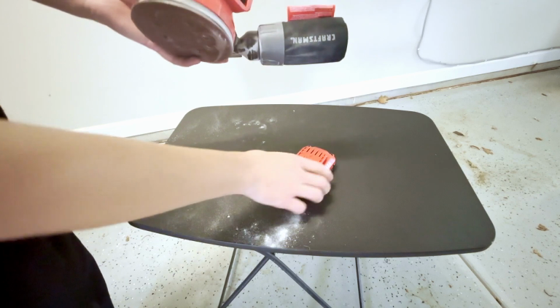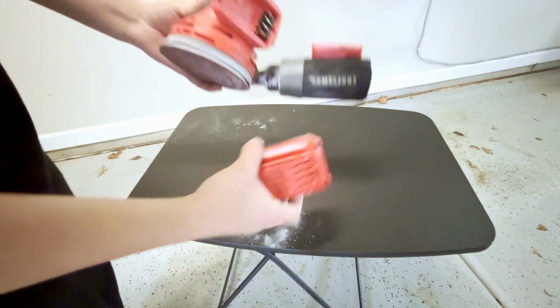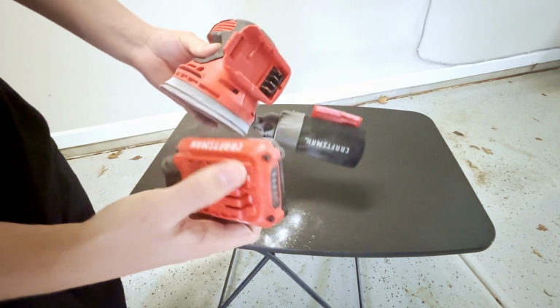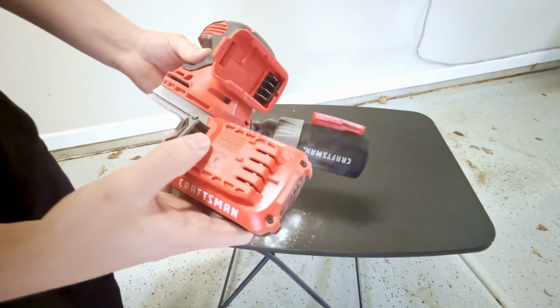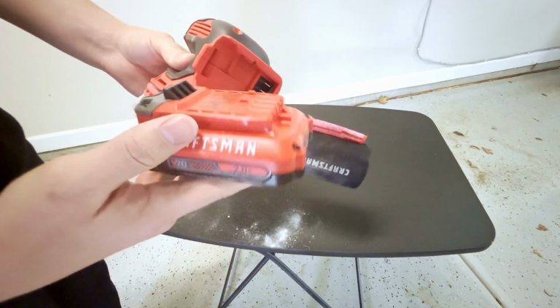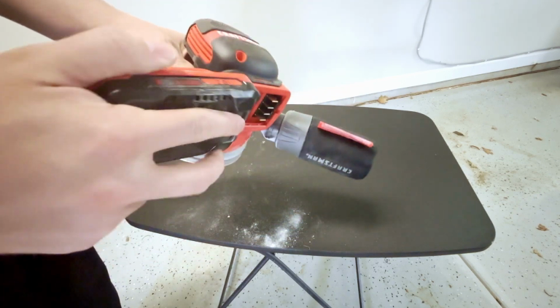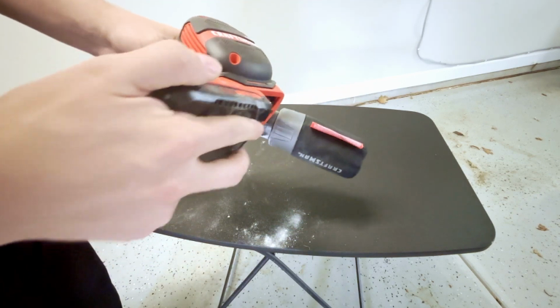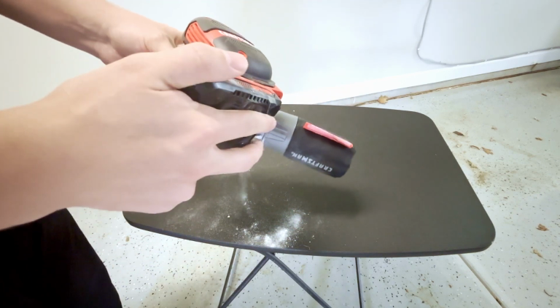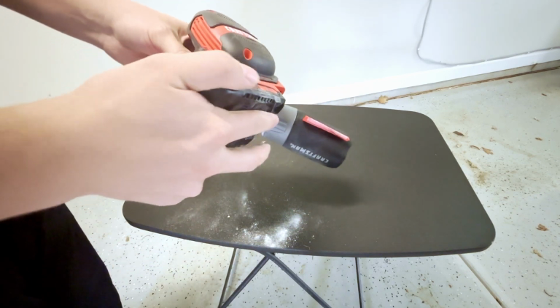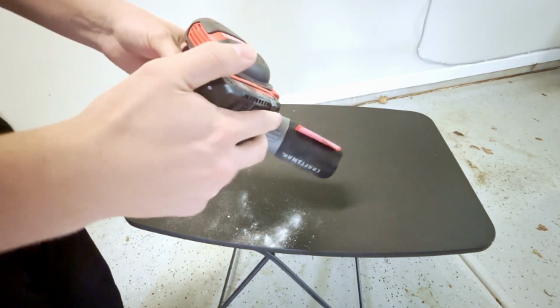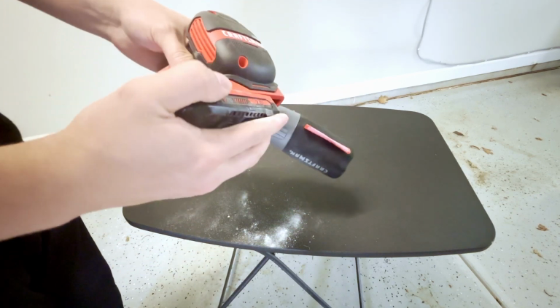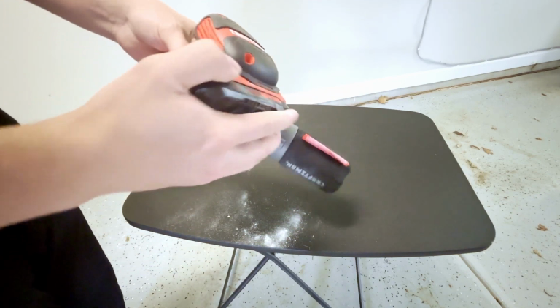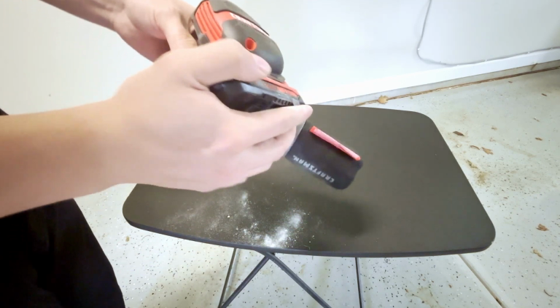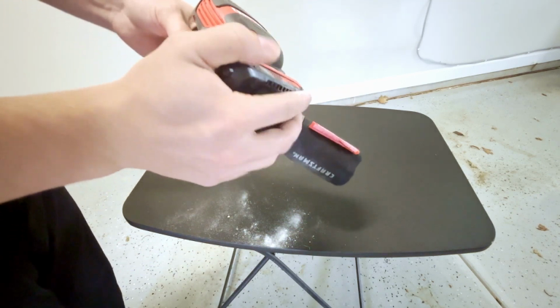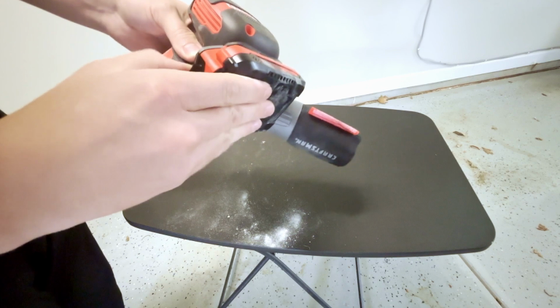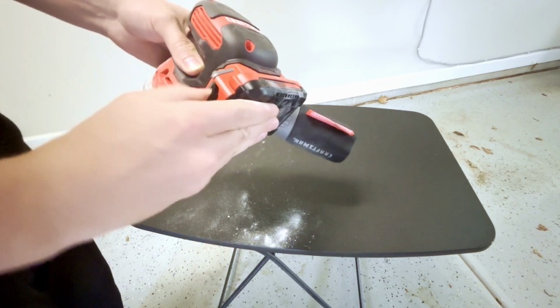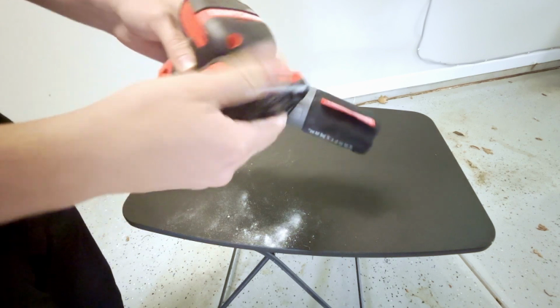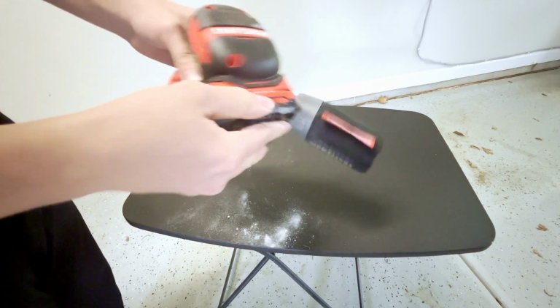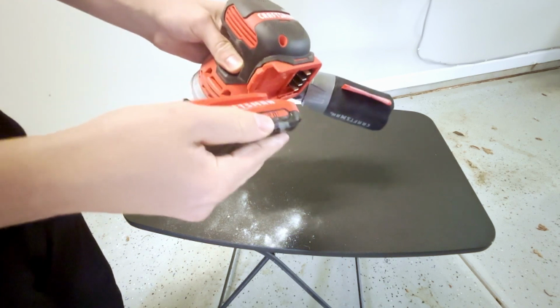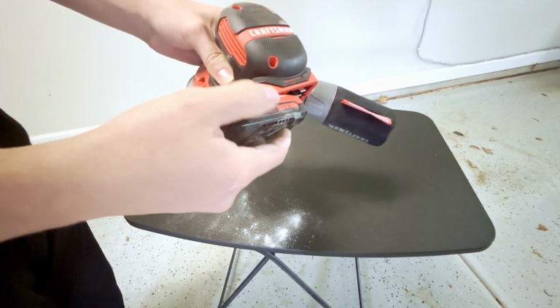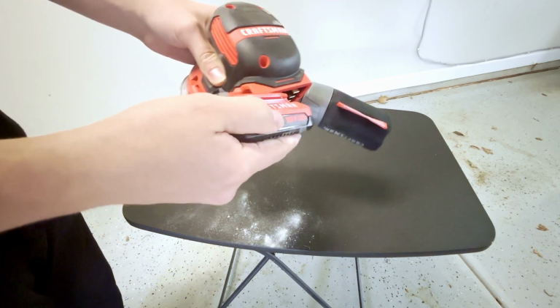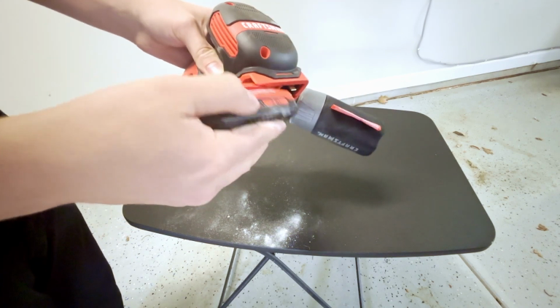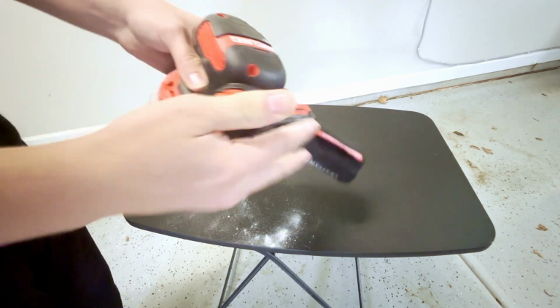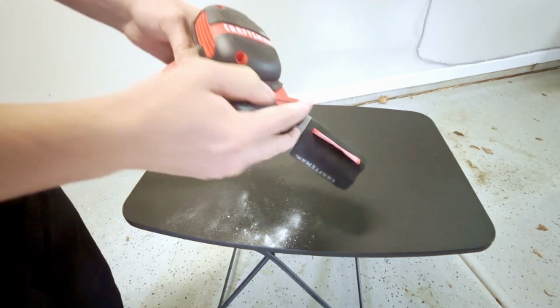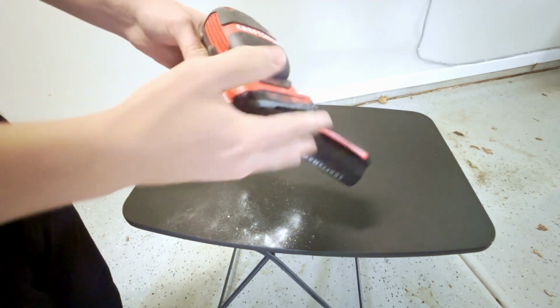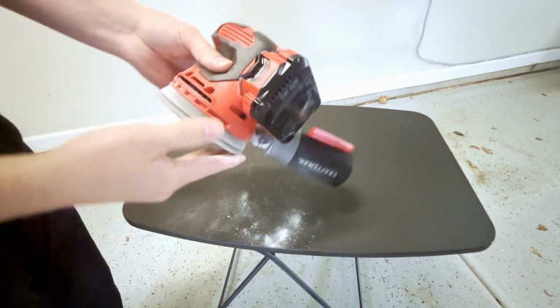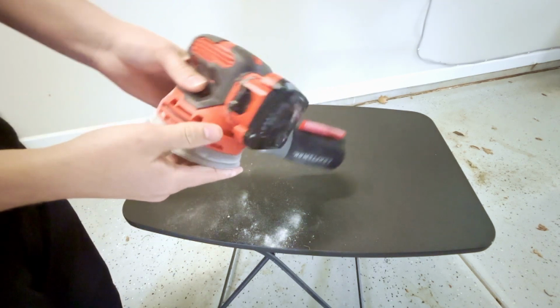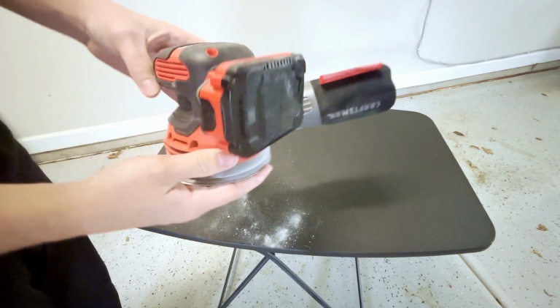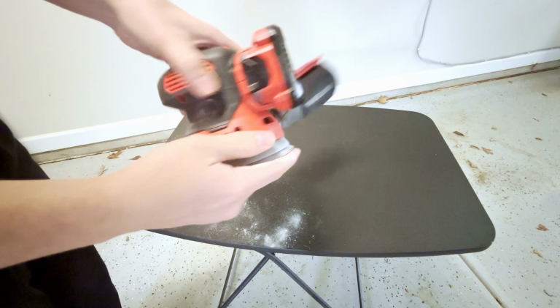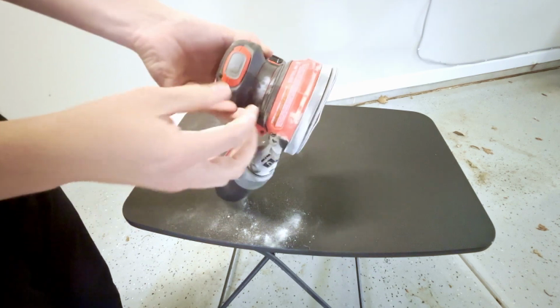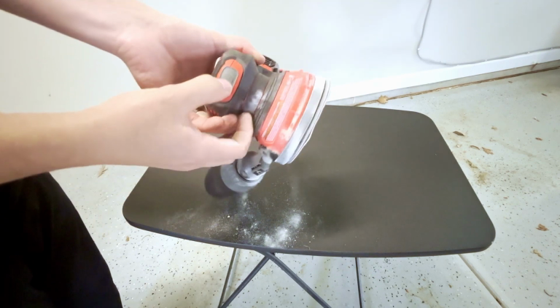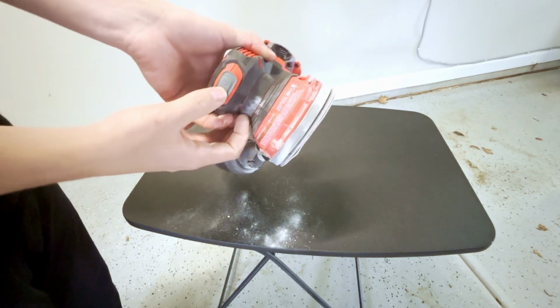The battery life is pretty good as well. I normally just have a few of these charged up, so if I do run out of battery, I could just find another one — but just make sure that's in there good. And here is what it sounds like.